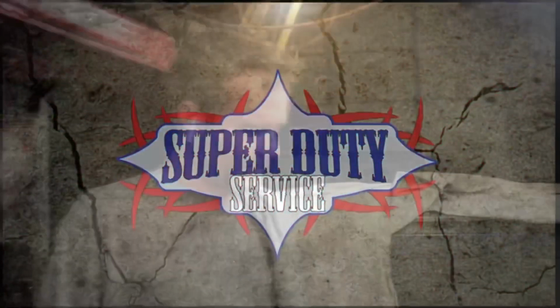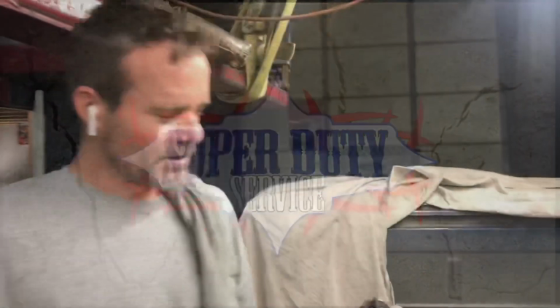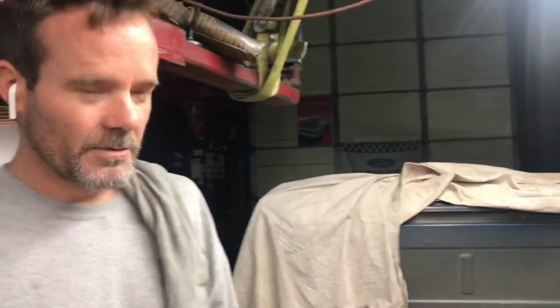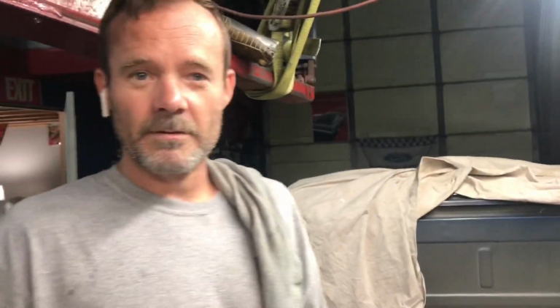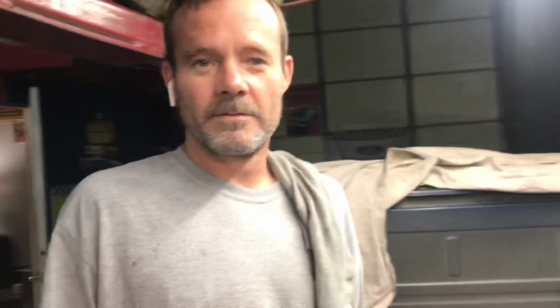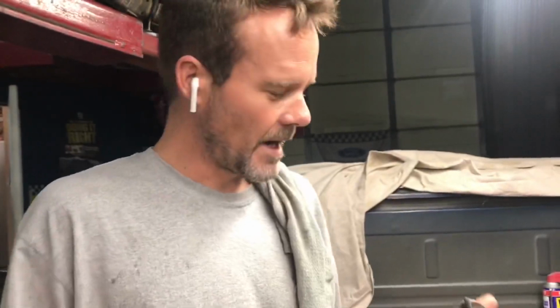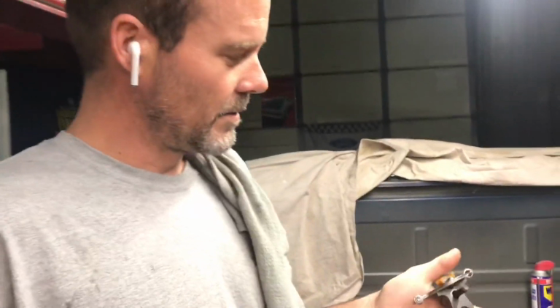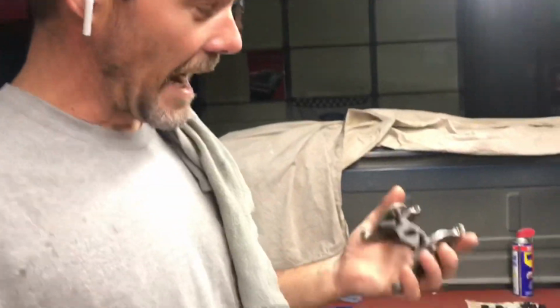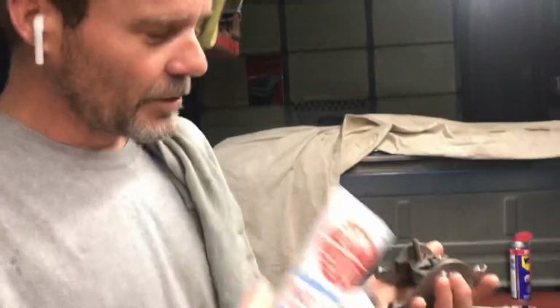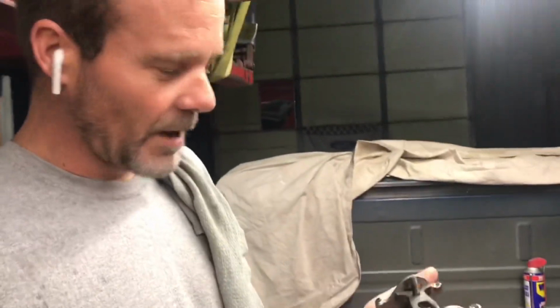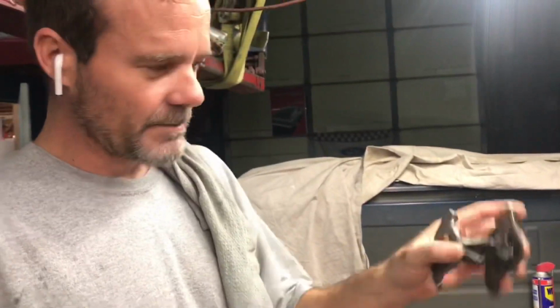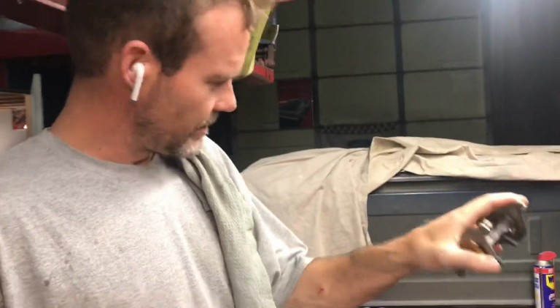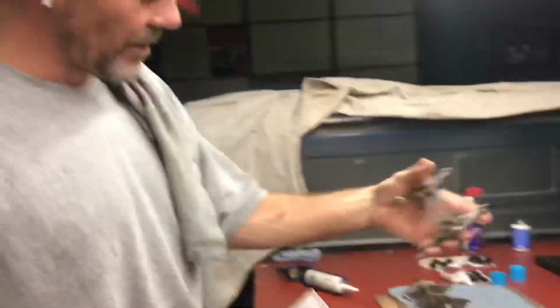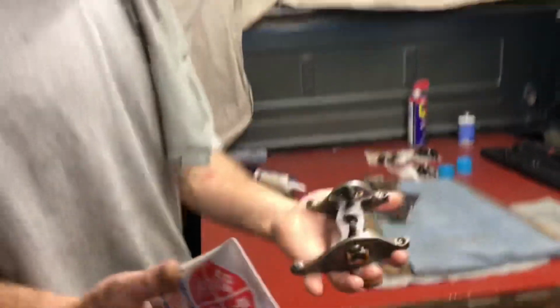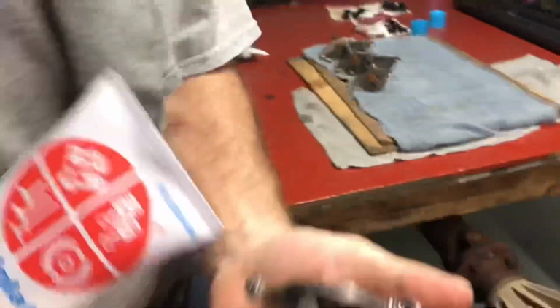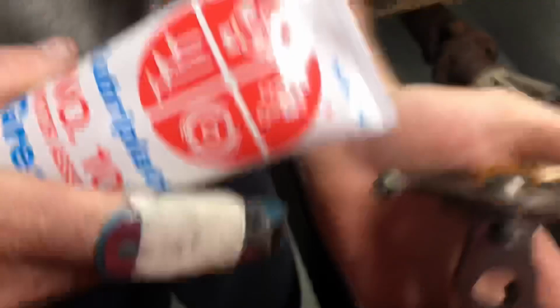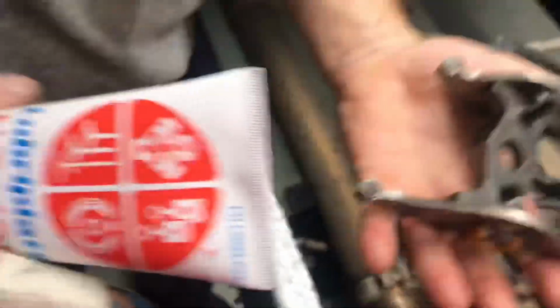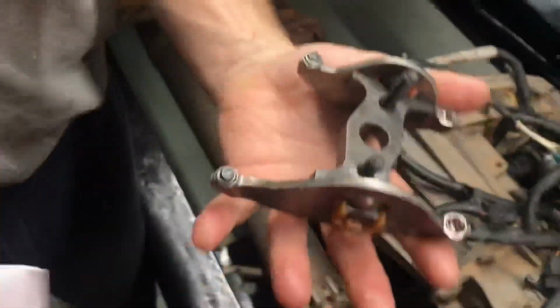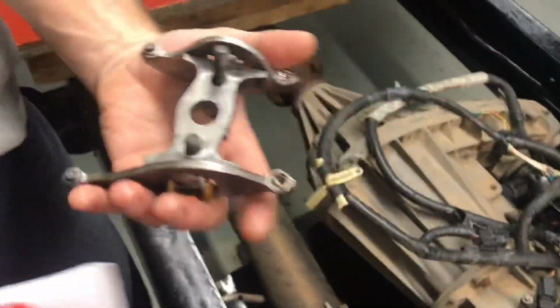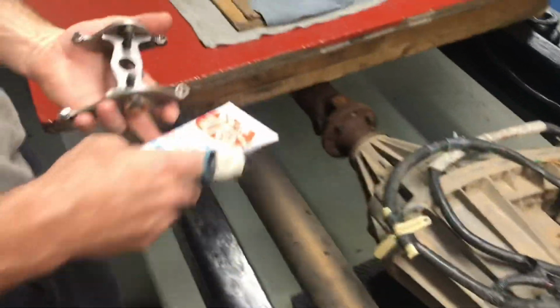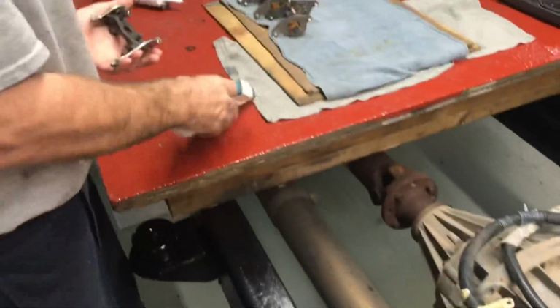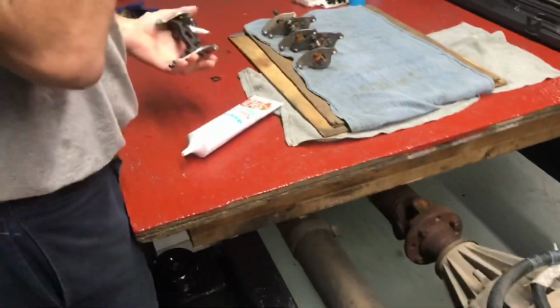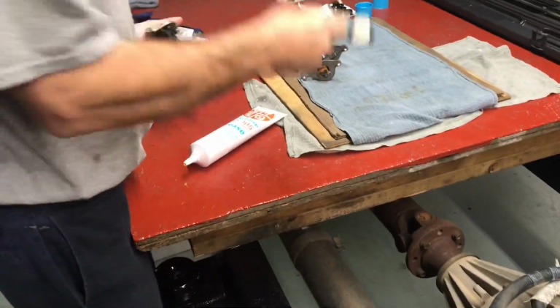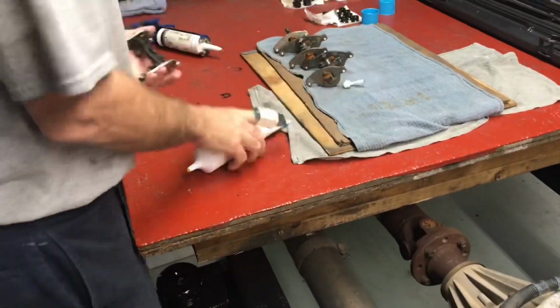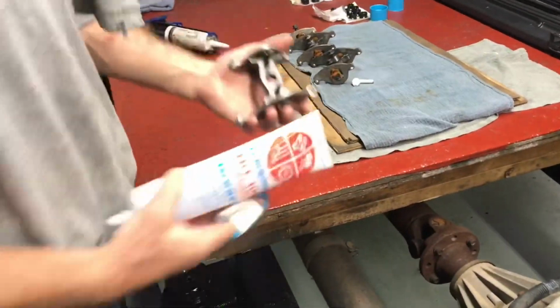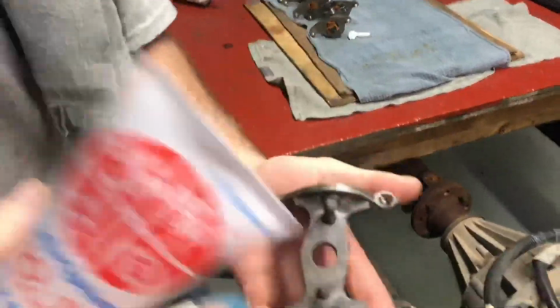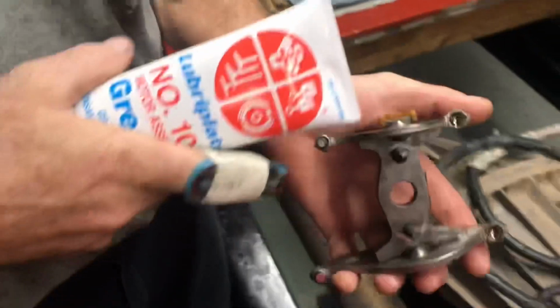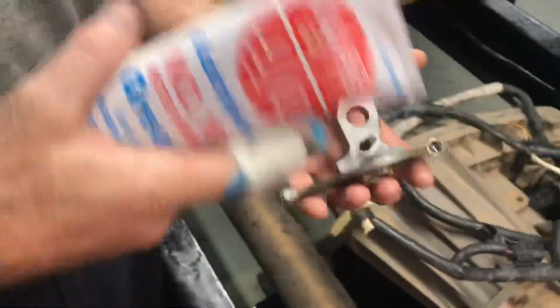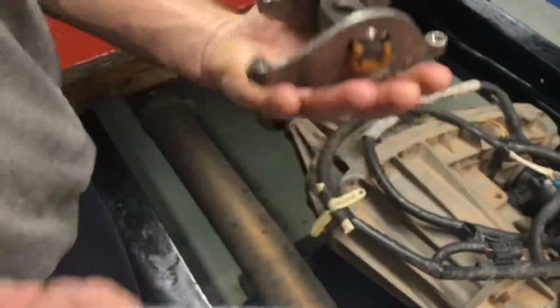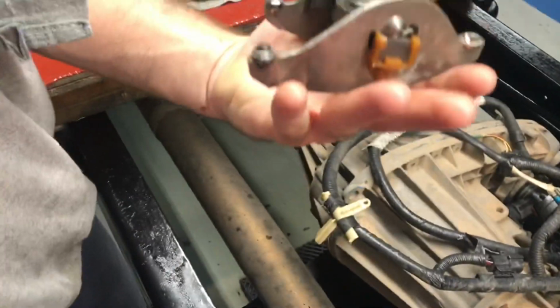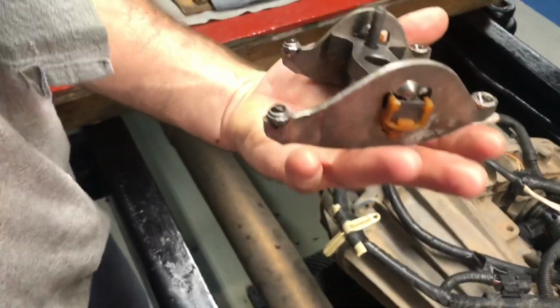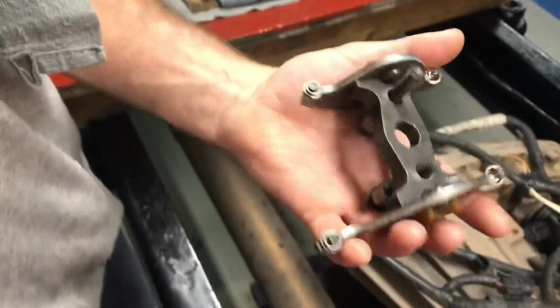We're gonna show how I lube up the rockers — you got both of them. We ultrasonic these so they're completely dry.